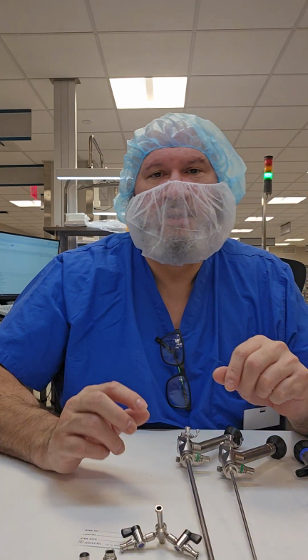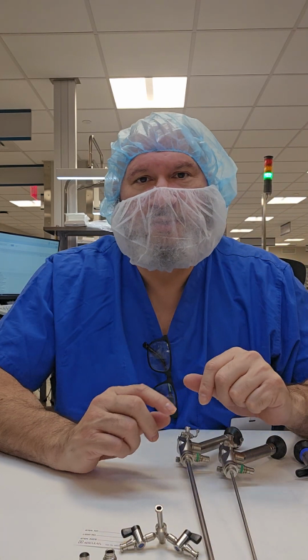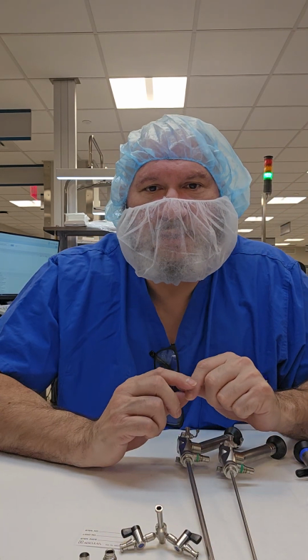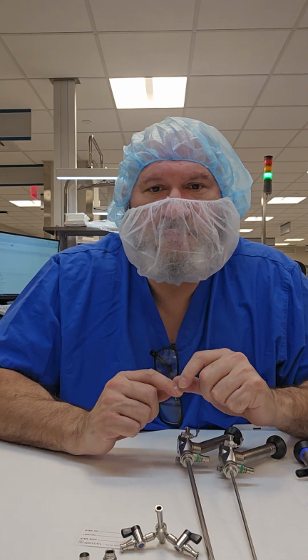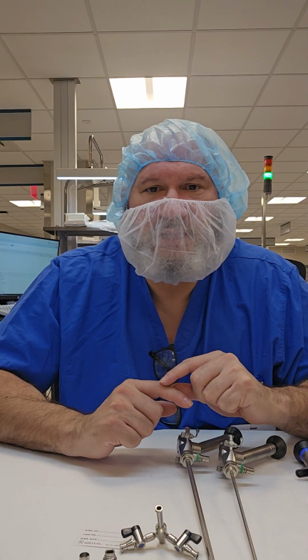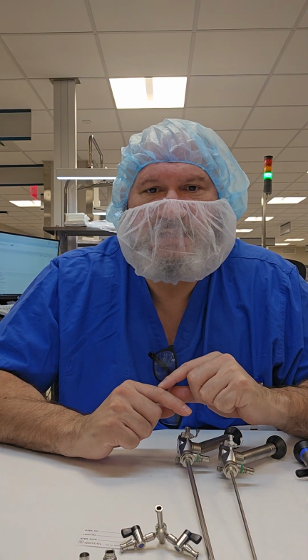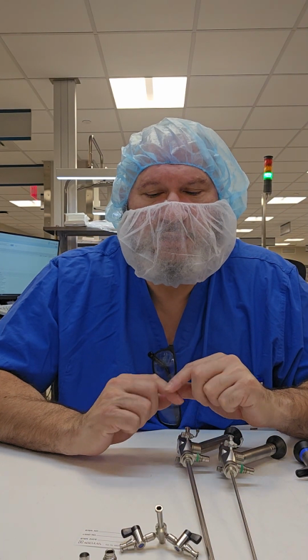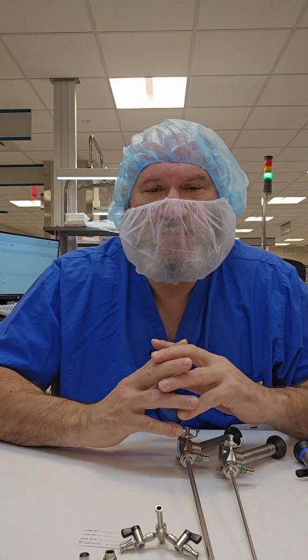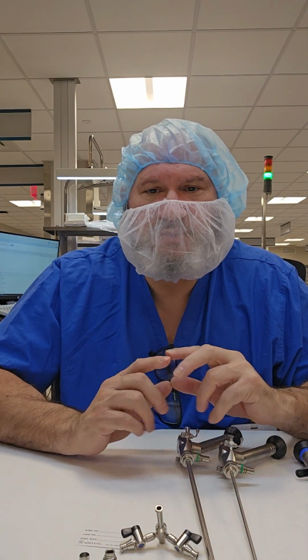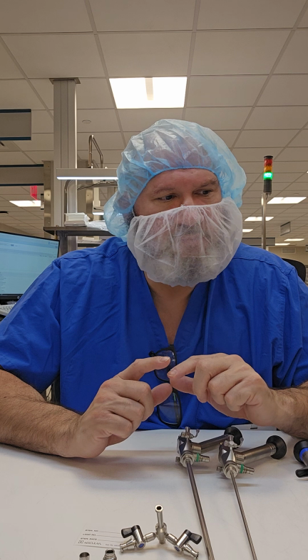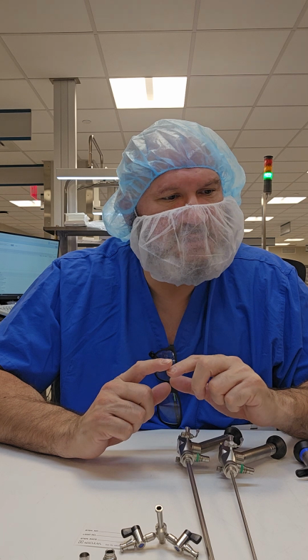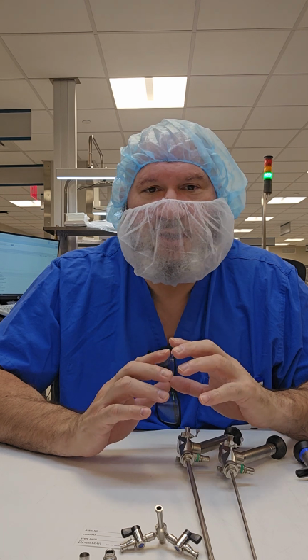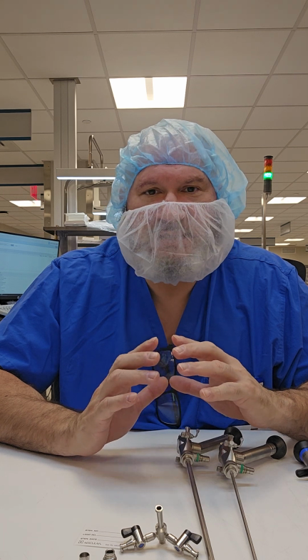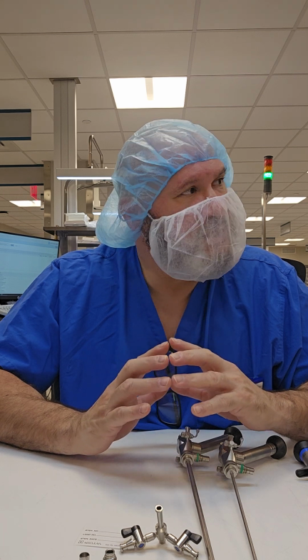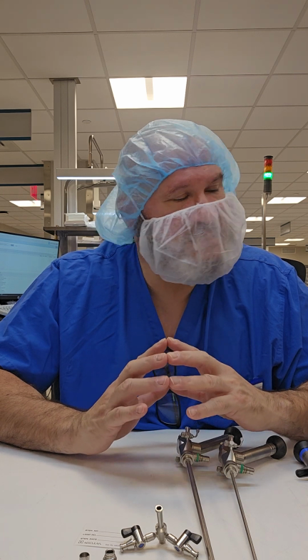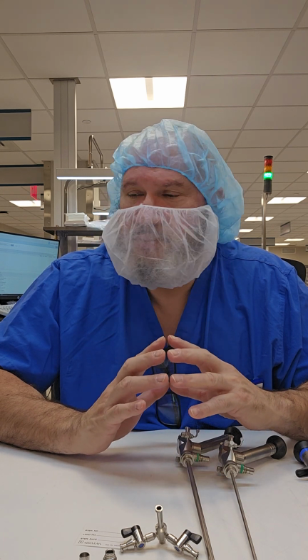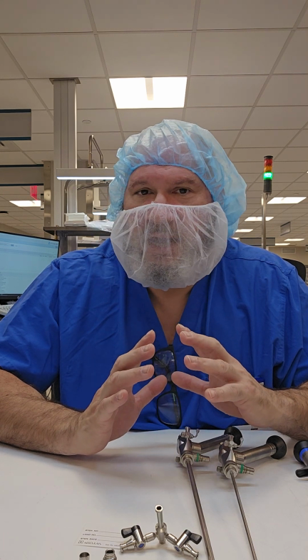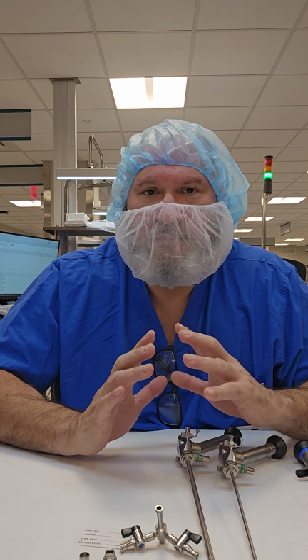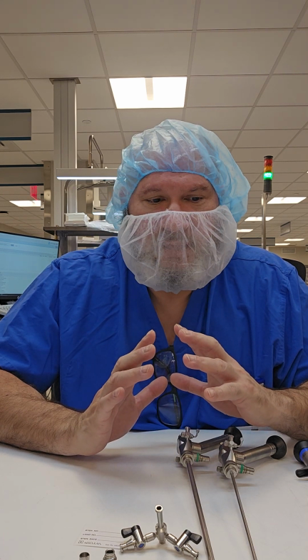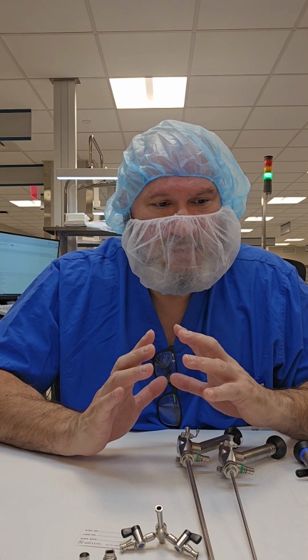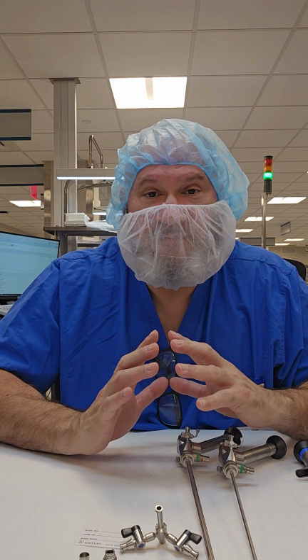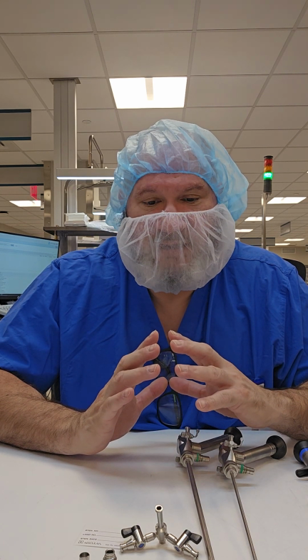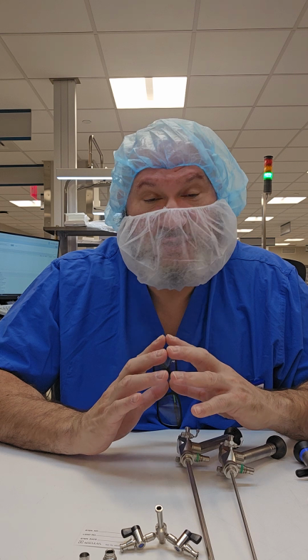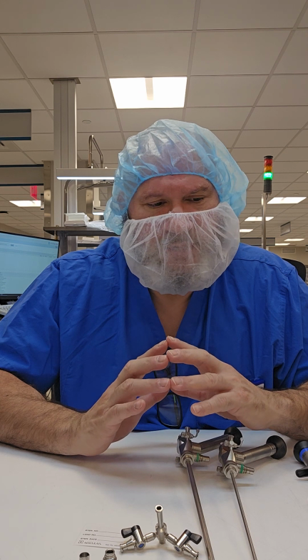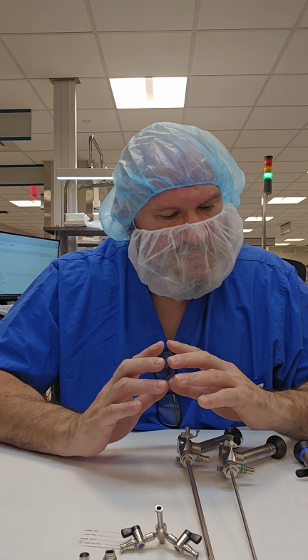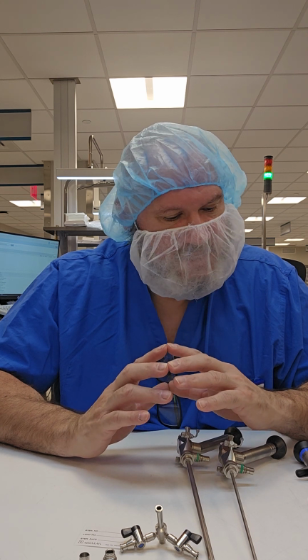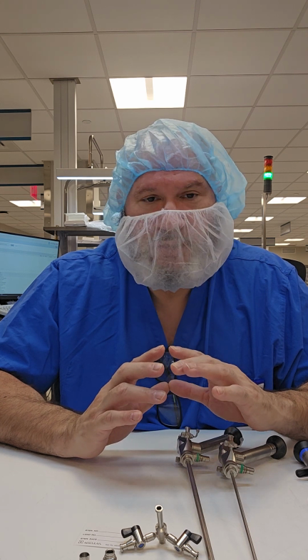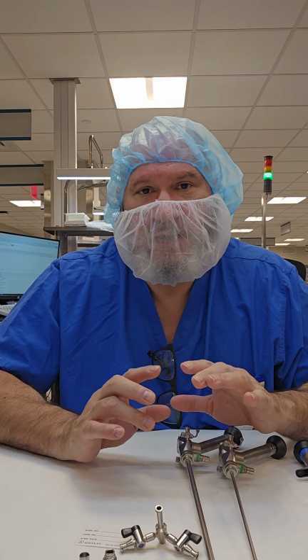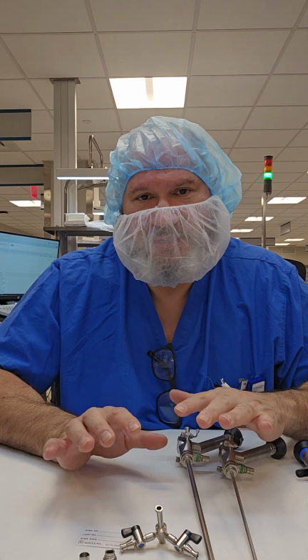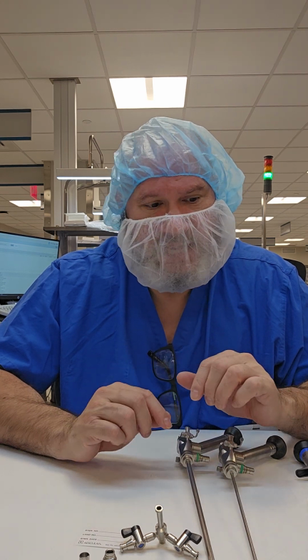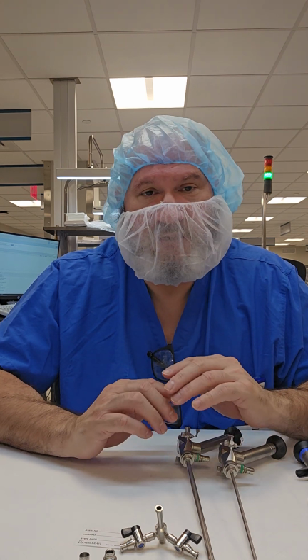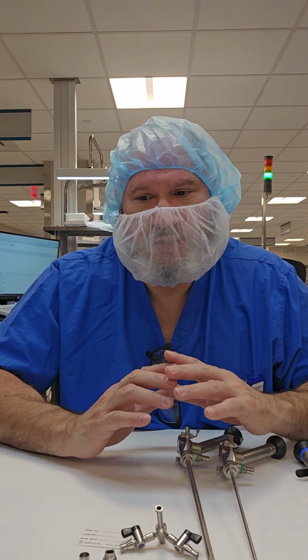Welcome back to WDYDCSP — What Do You Do as a Central Sterile Processor? Today we're going to continue with visual learning, and today we're going to learn about rigid and semi-rigid scopes.